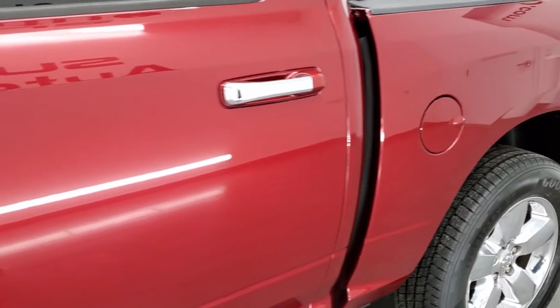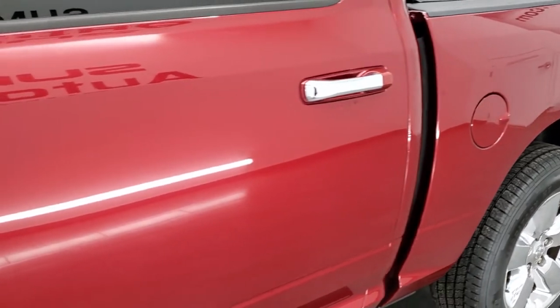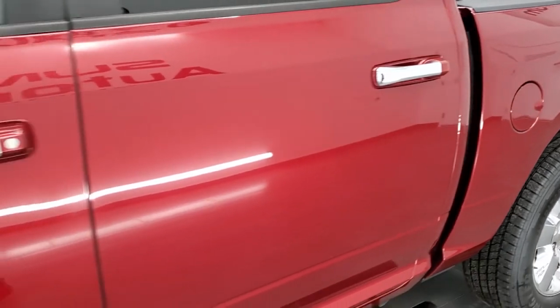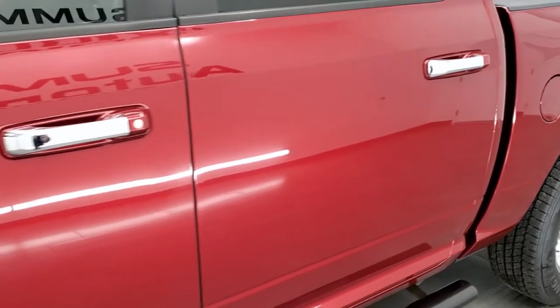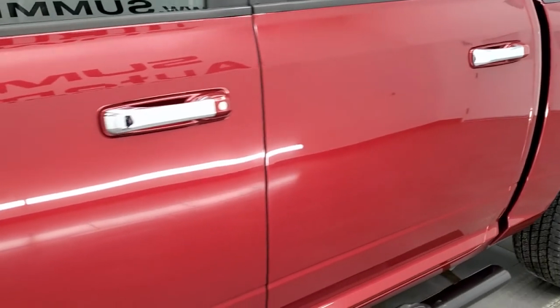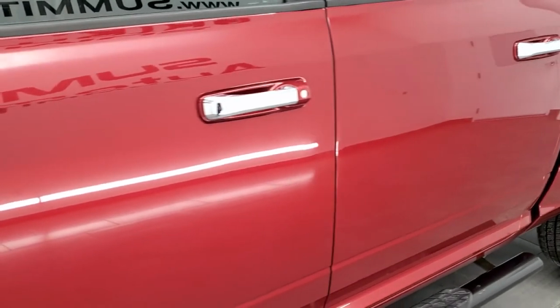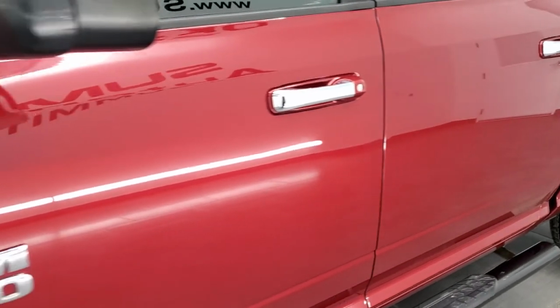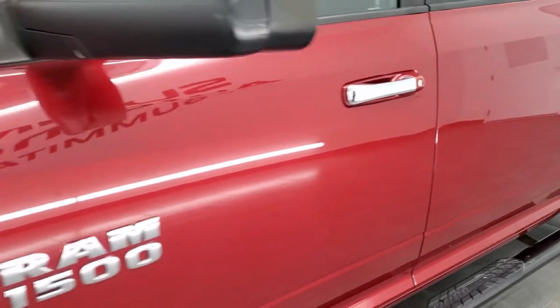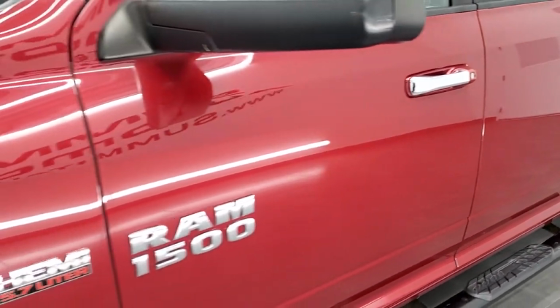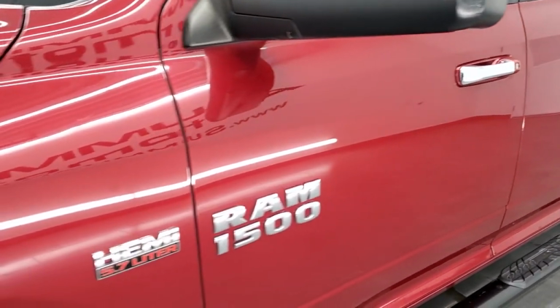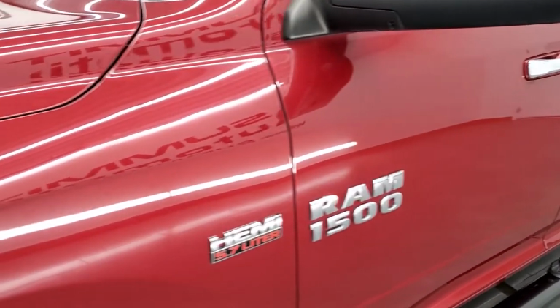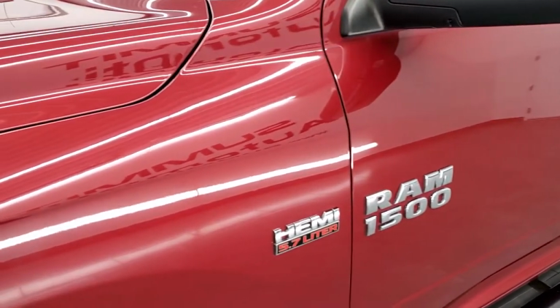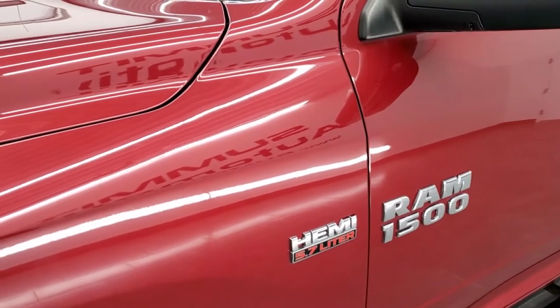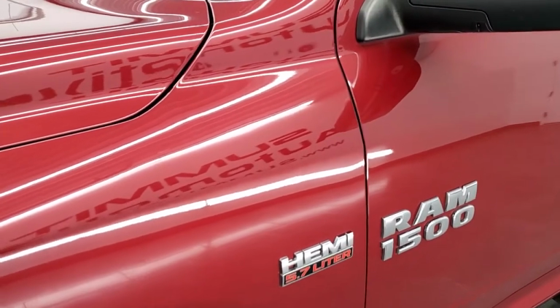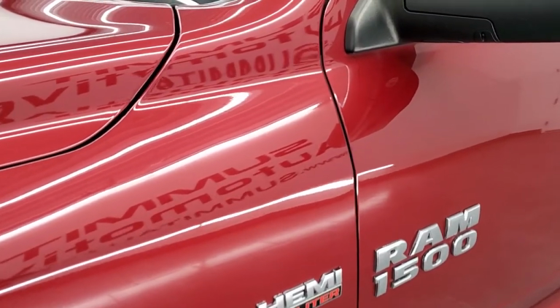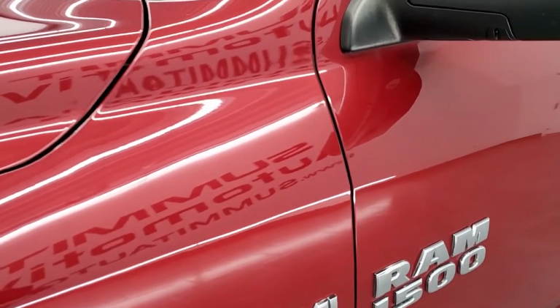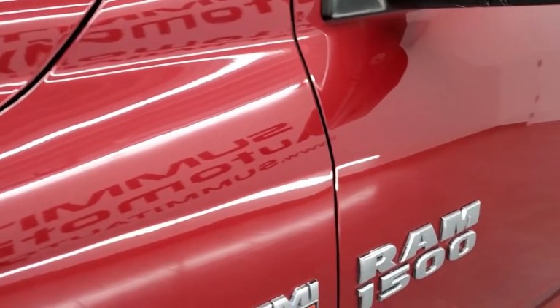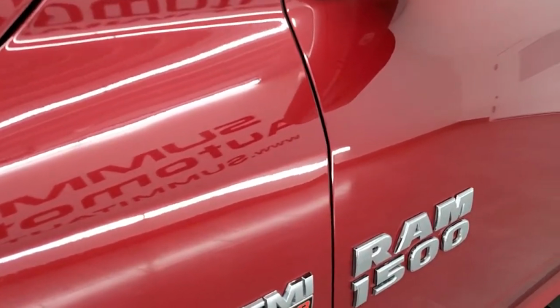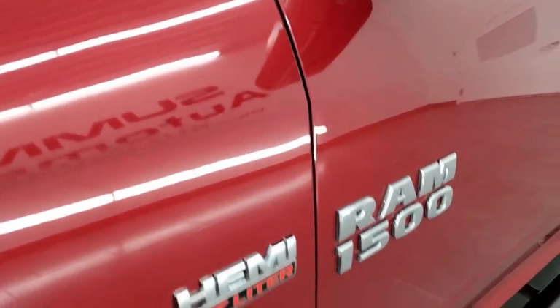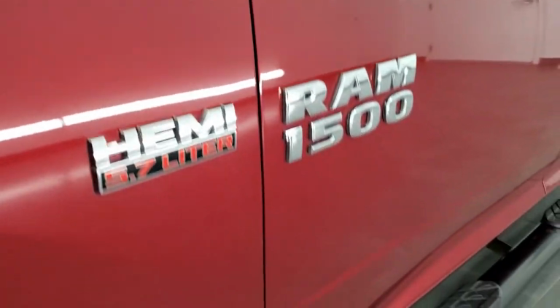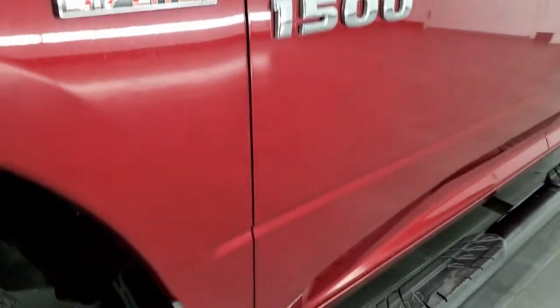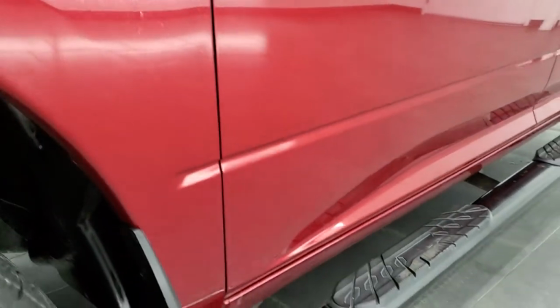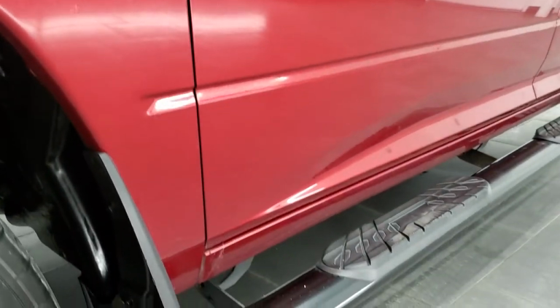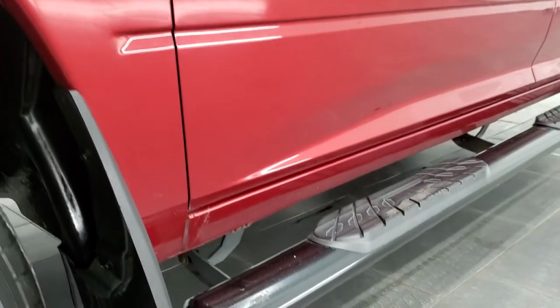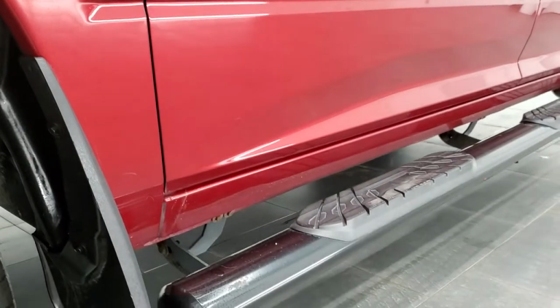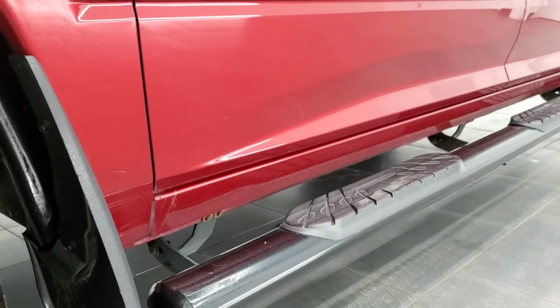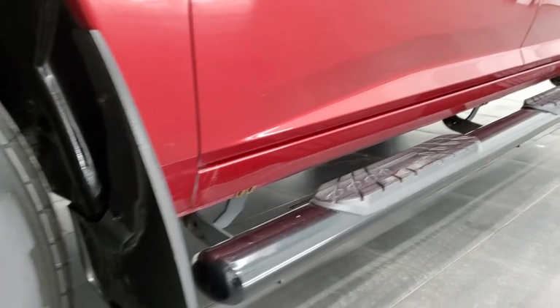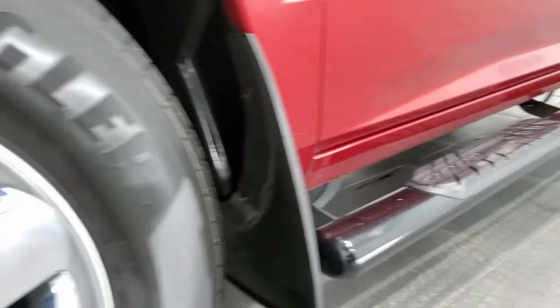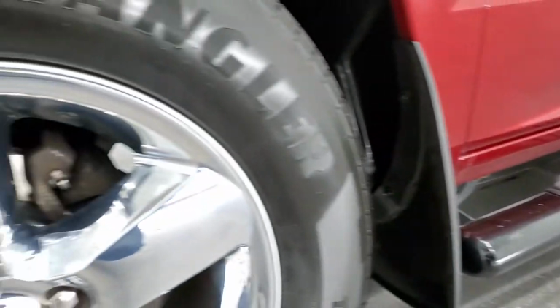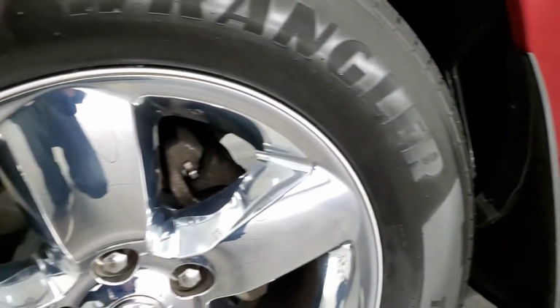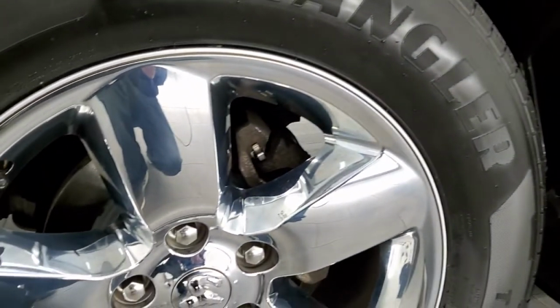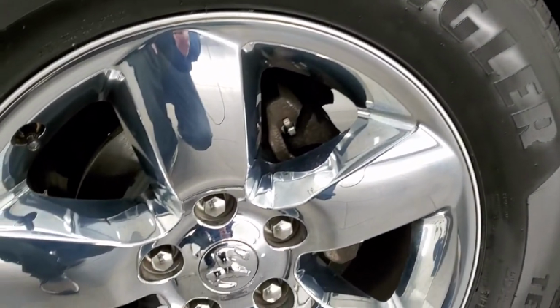And if you like the video and how we do things here at Summit Auto, in the upper right hand part of the screen is a subscribe button to our YouTube channel. Click that and then click the bell notifications and you'll get updates every time we do videos here at Summit Automotive of our new and used inventory.